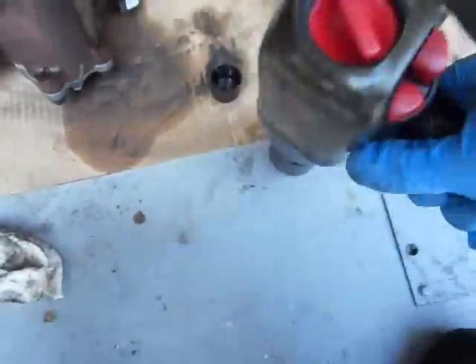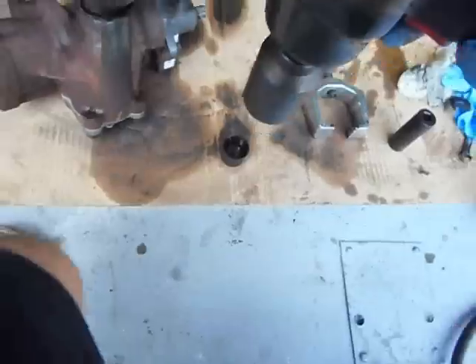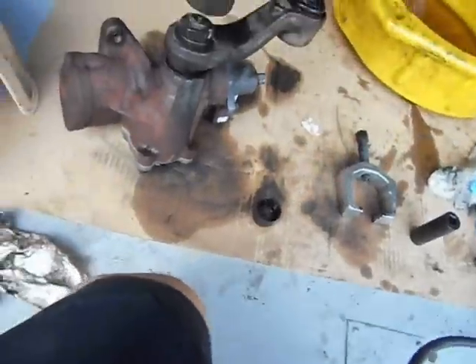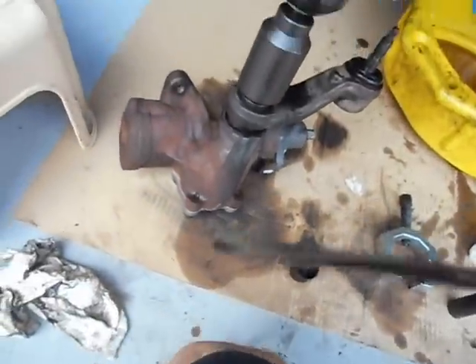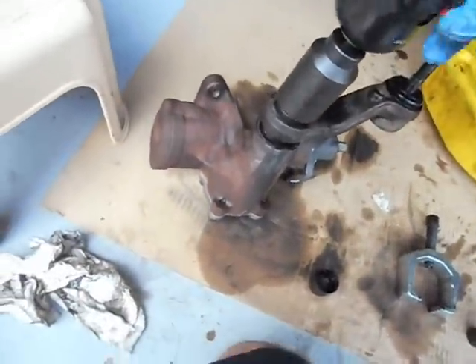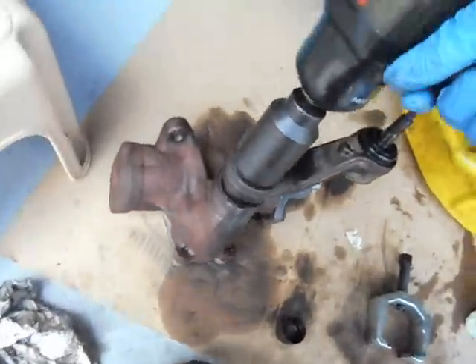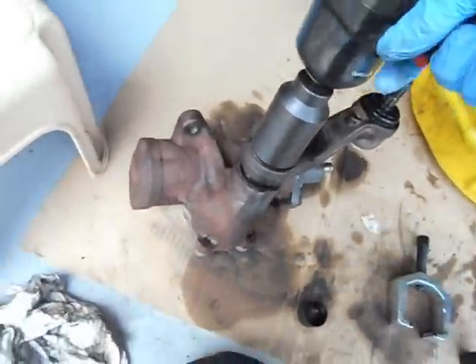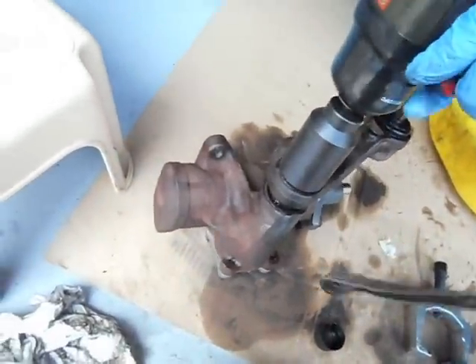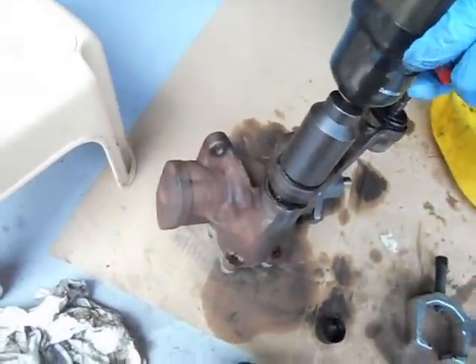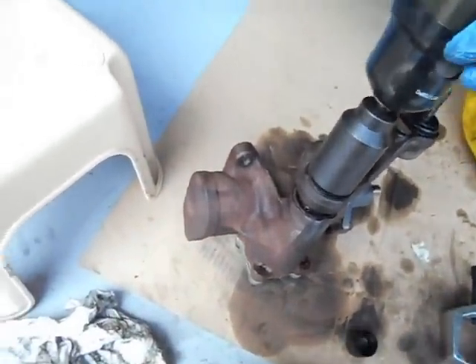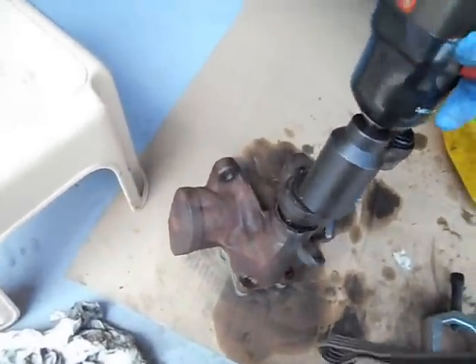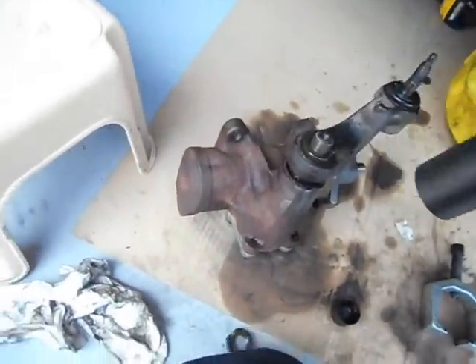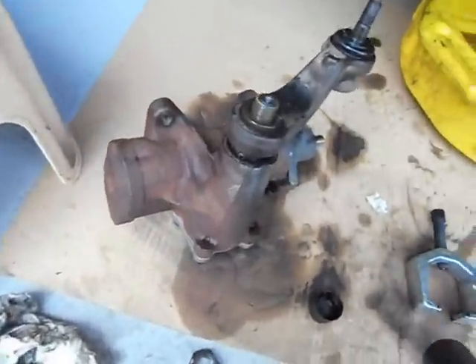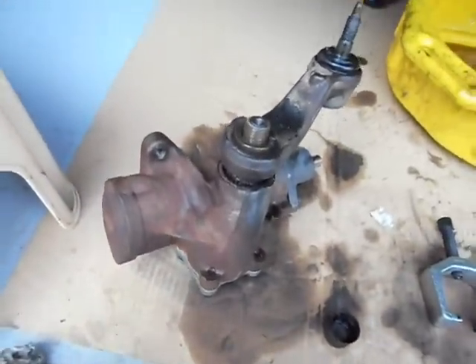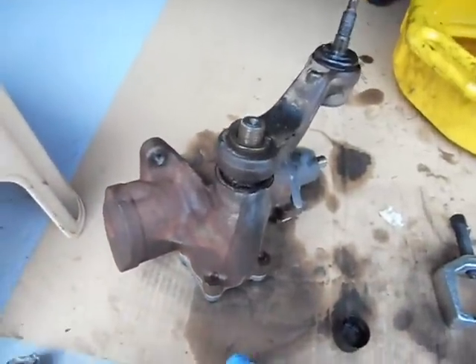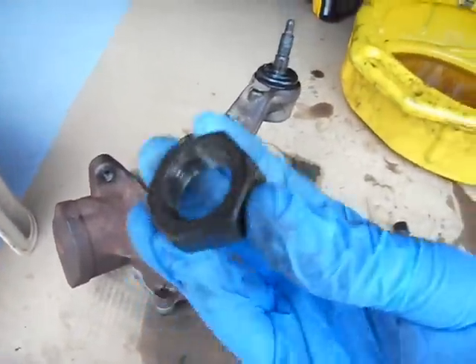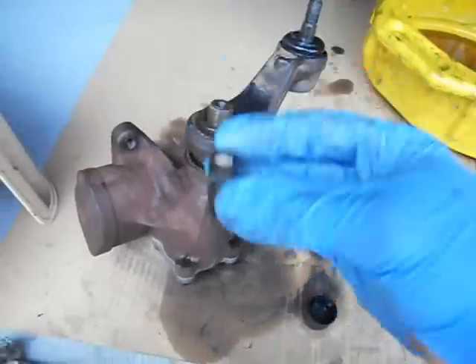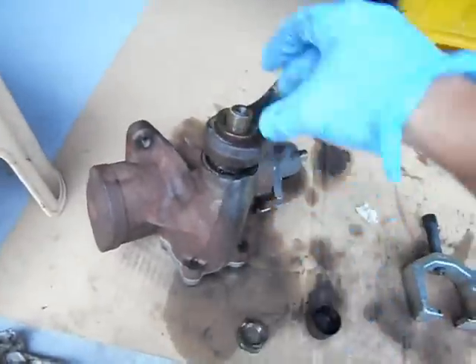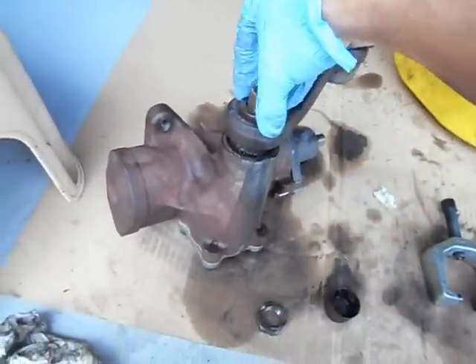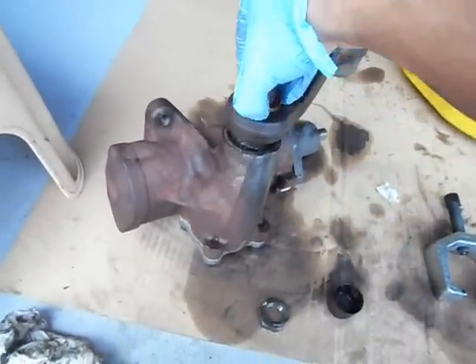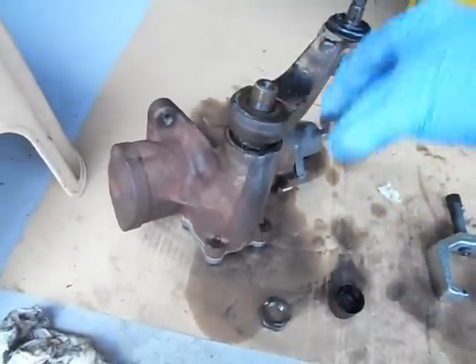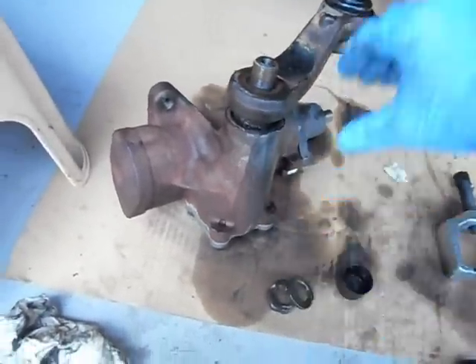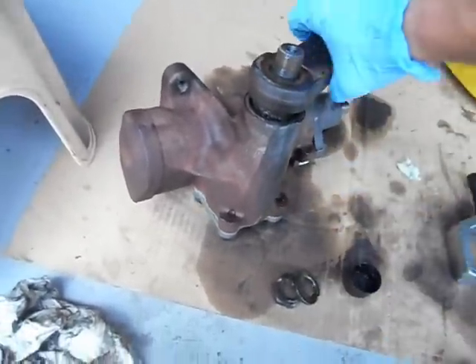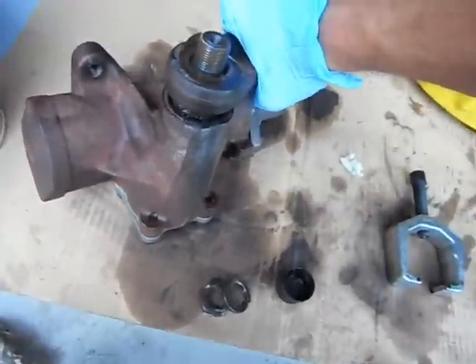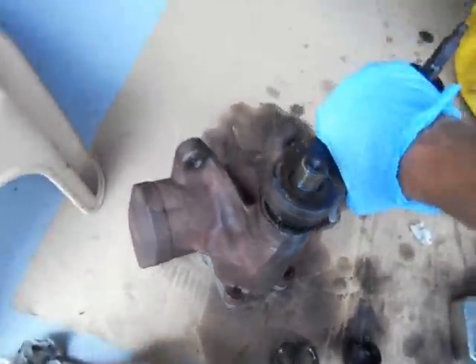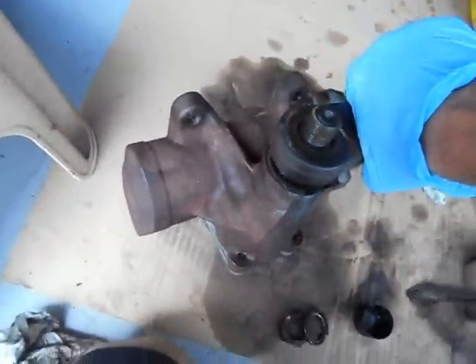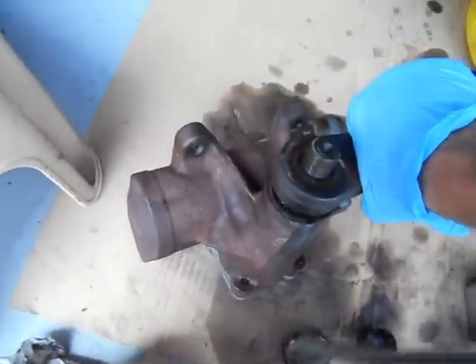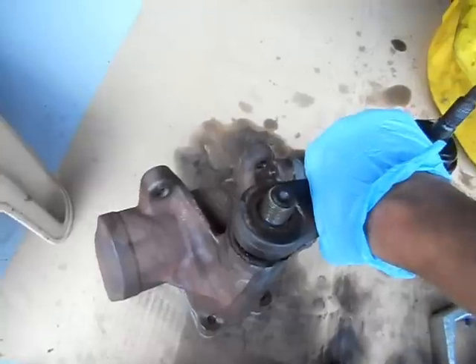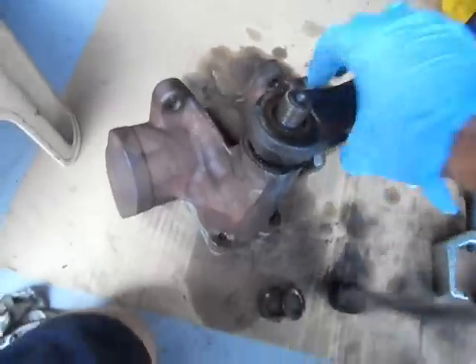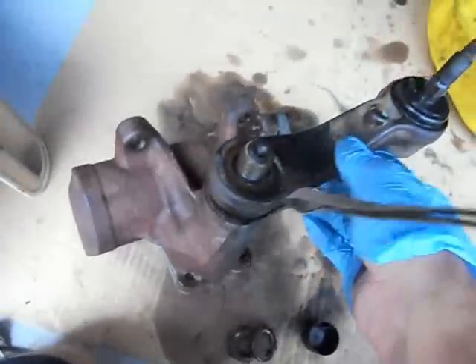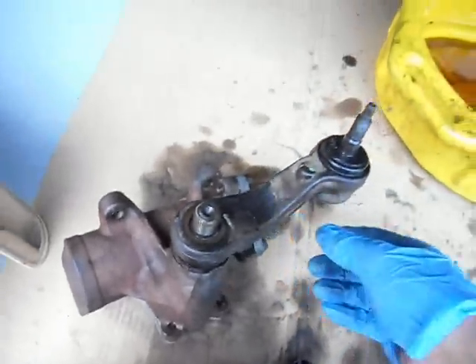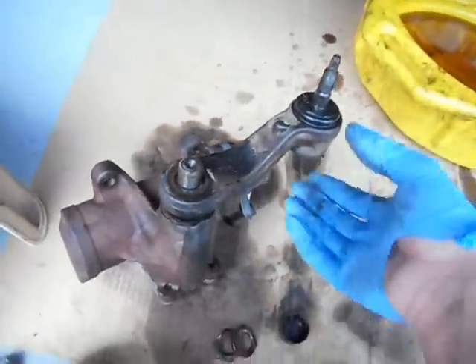Put your socket on your gun. Boom — looks like that, it comes off. I like to always keep this square so it moves a little bit. Keep the pitman arm square.